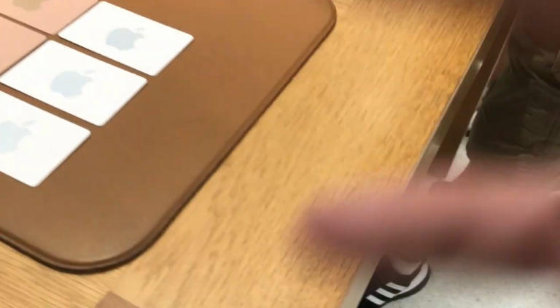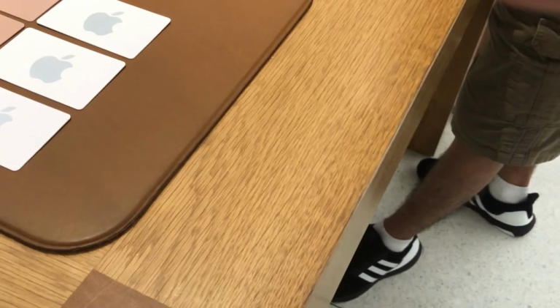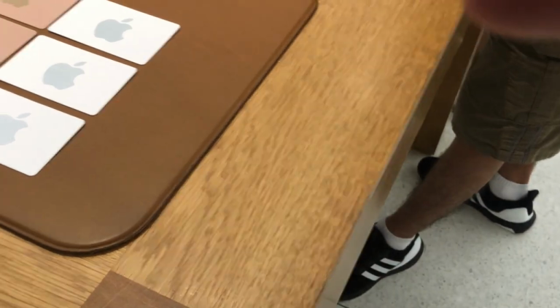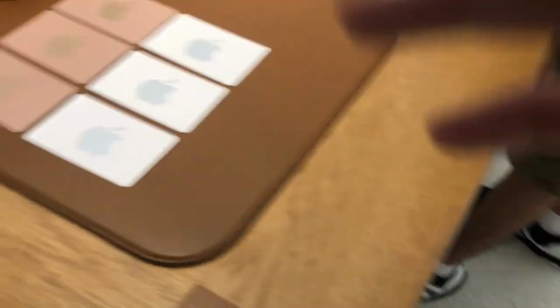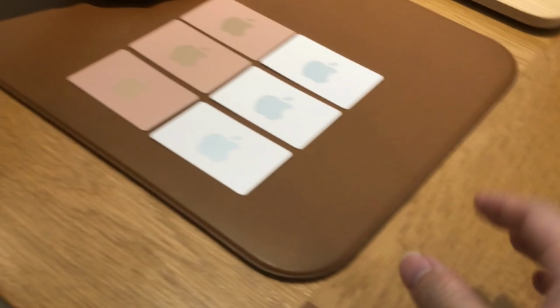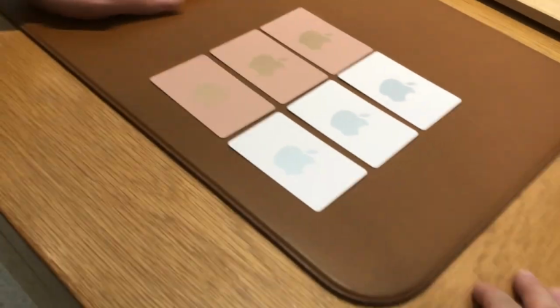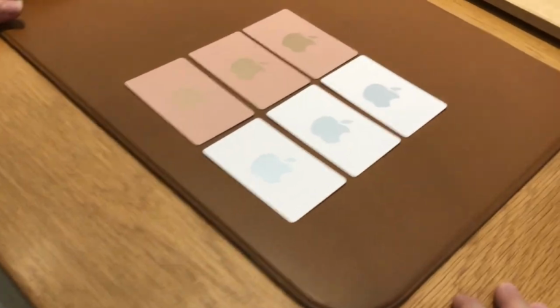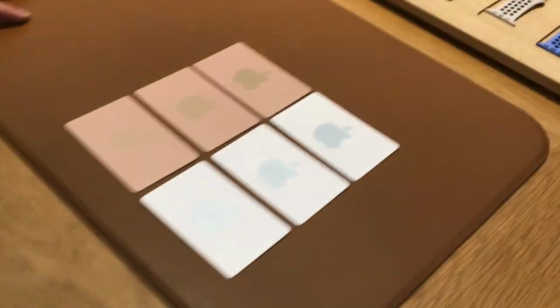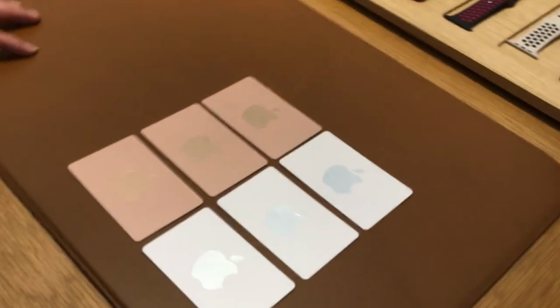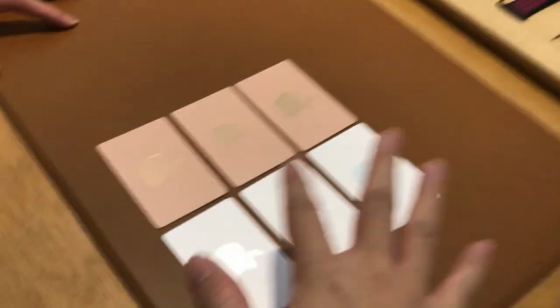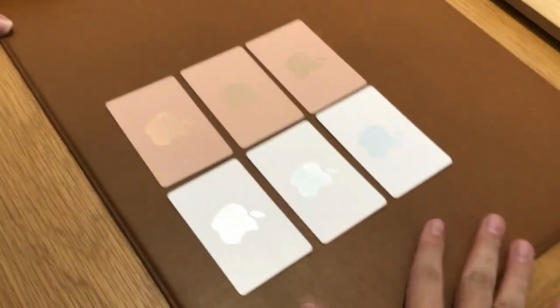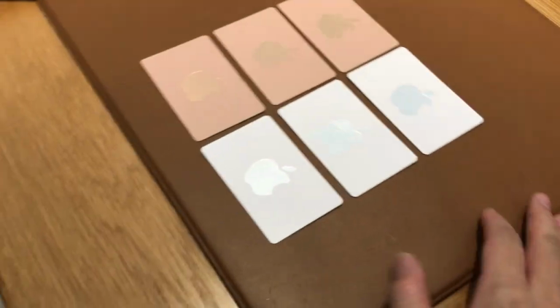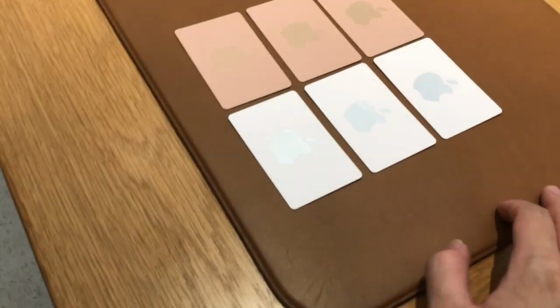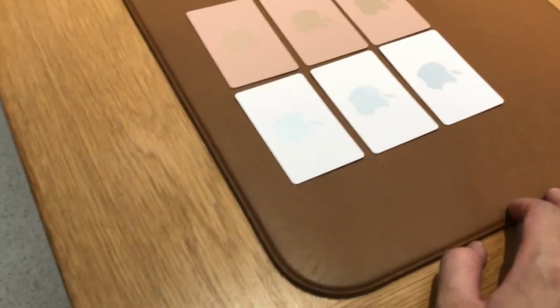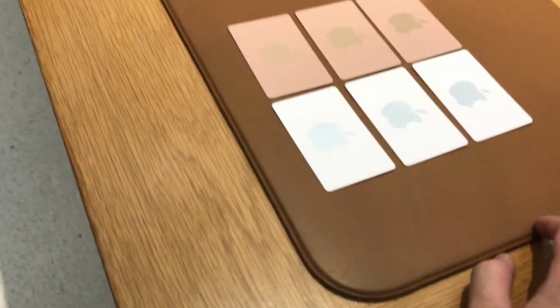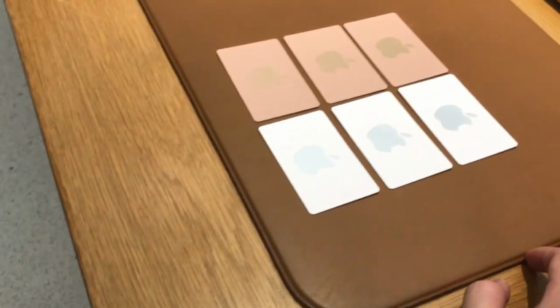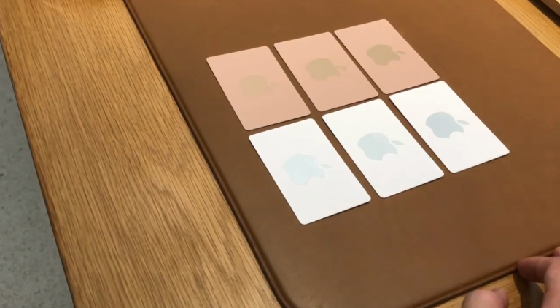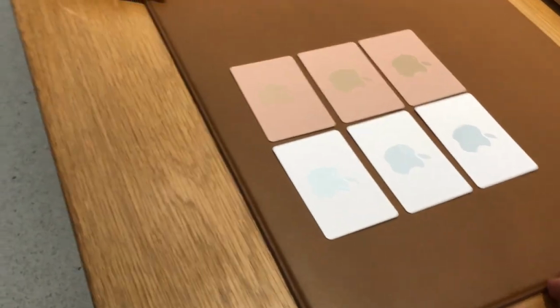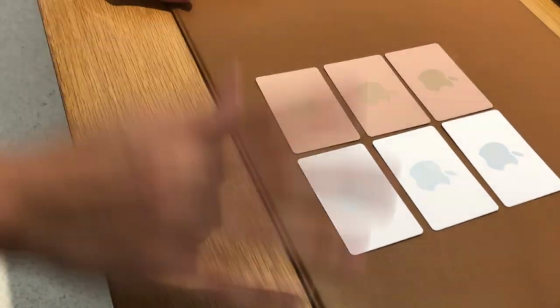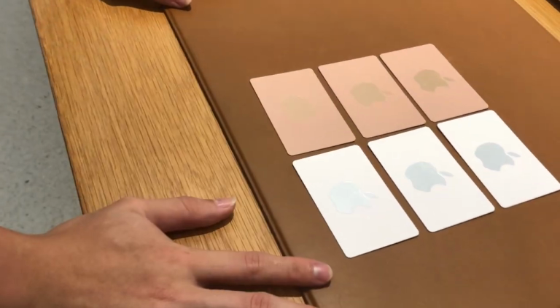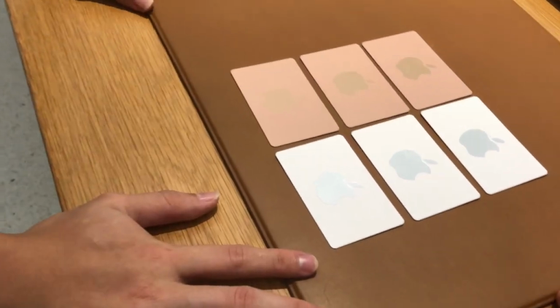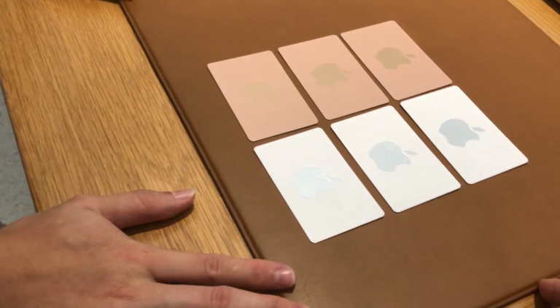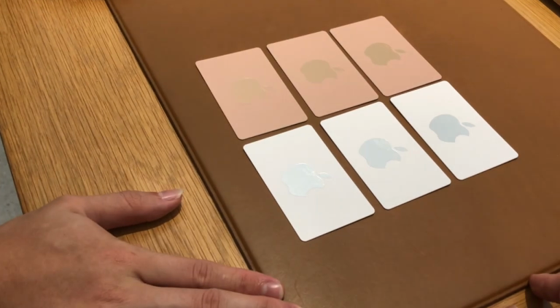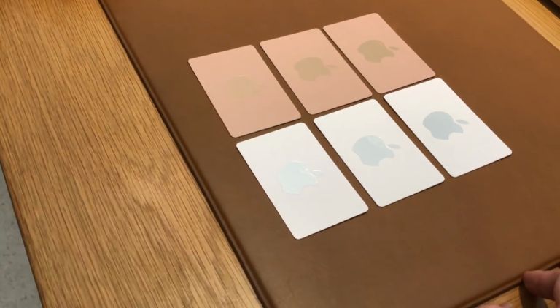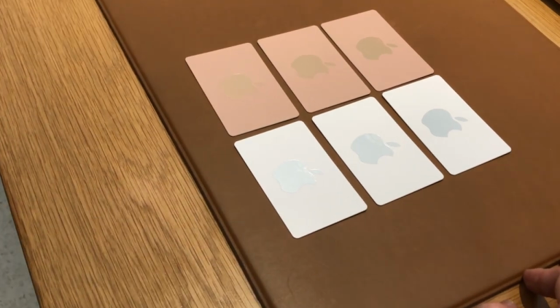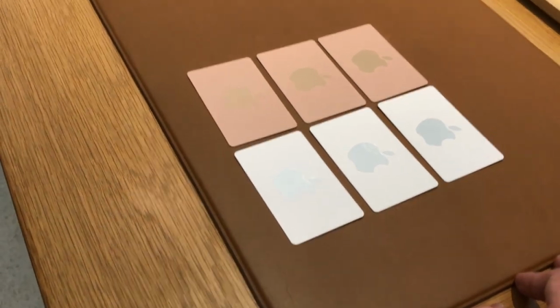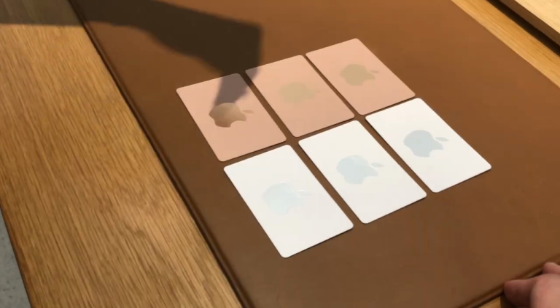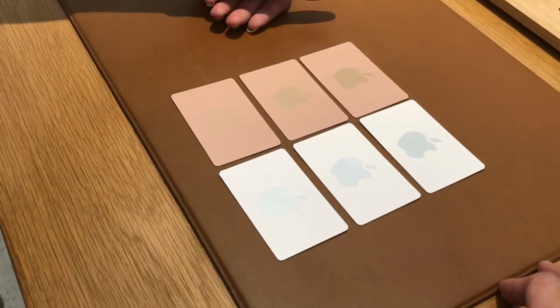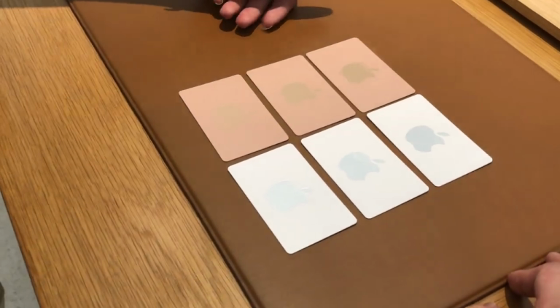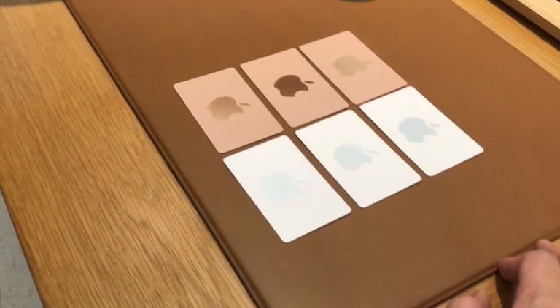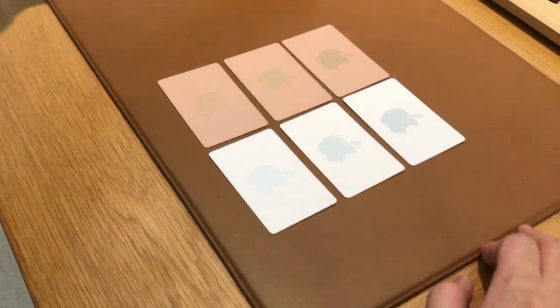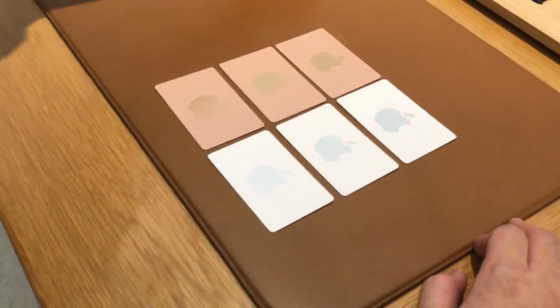So later you'll be paying by gift card, right? — Yeah, all of it. It'll be my first time doing the gift card. No worries, I'll check with my colleague.